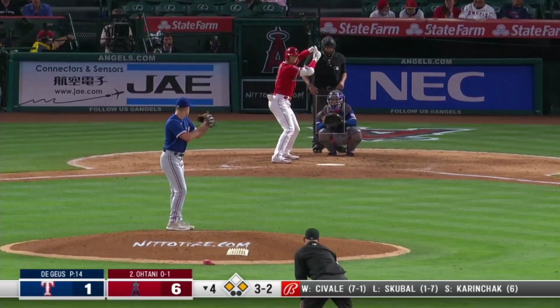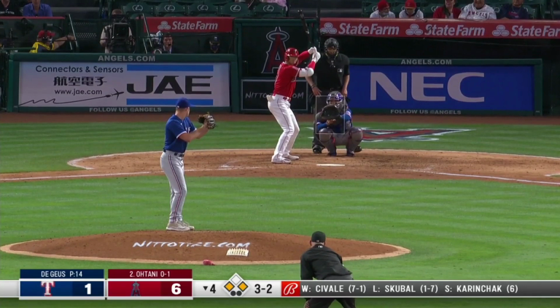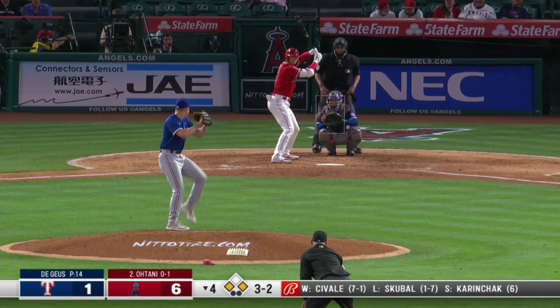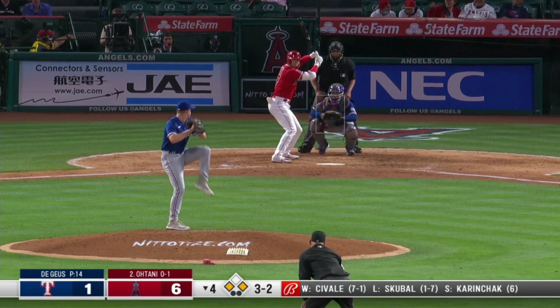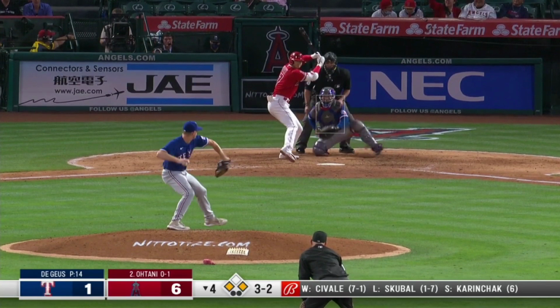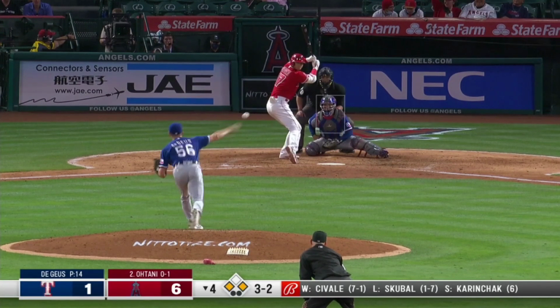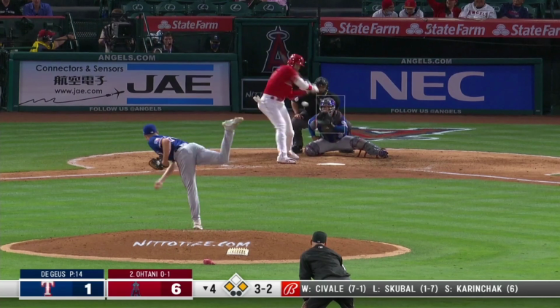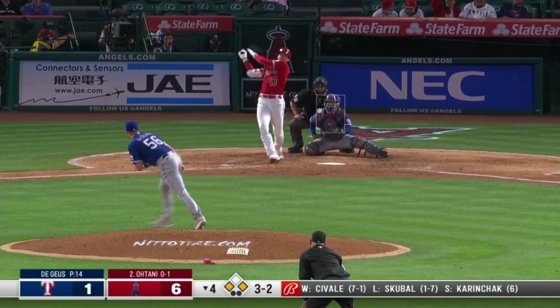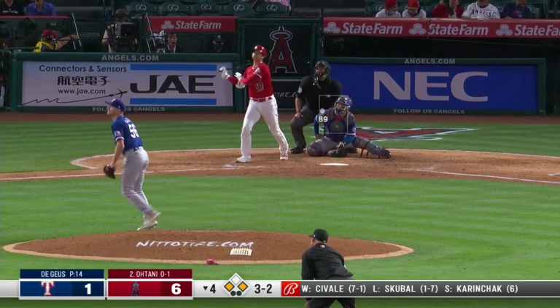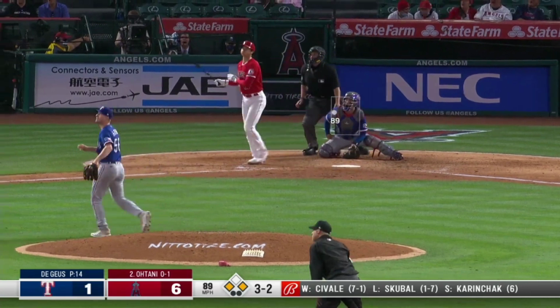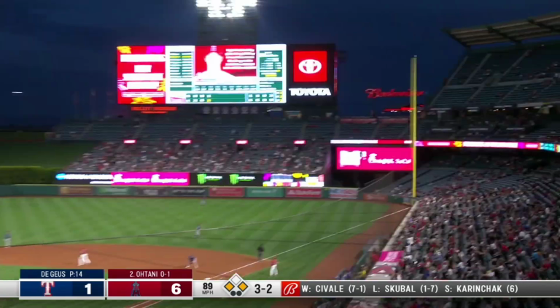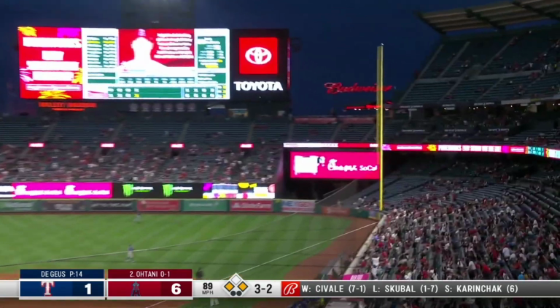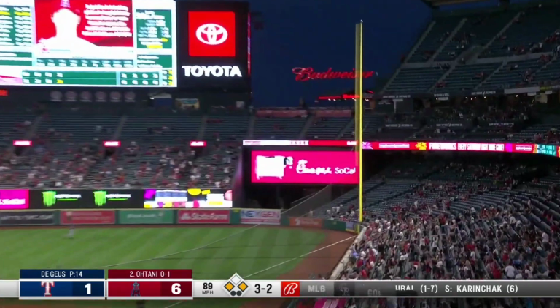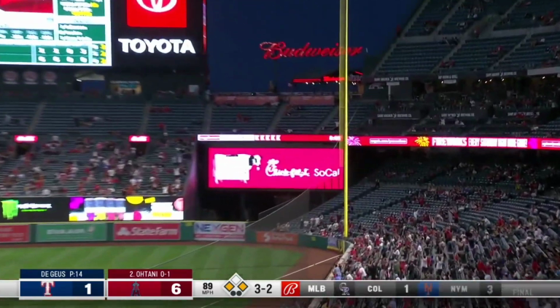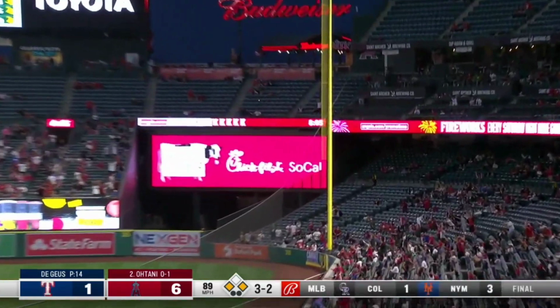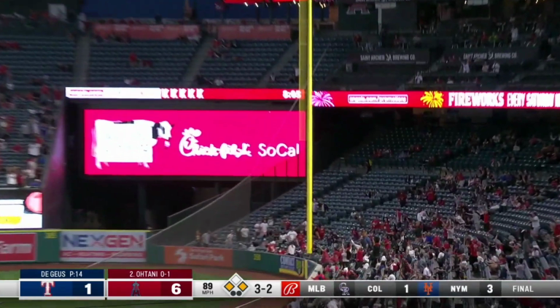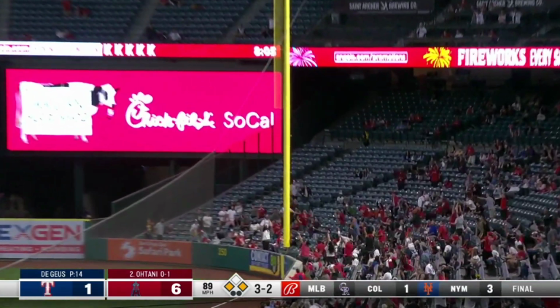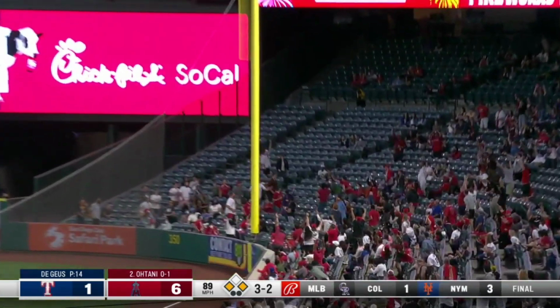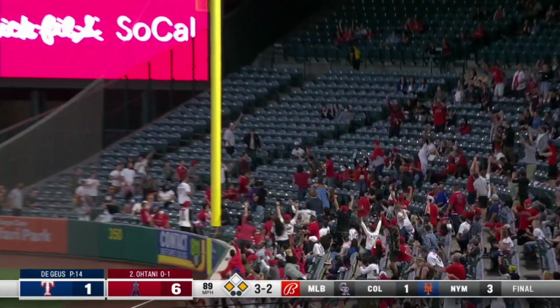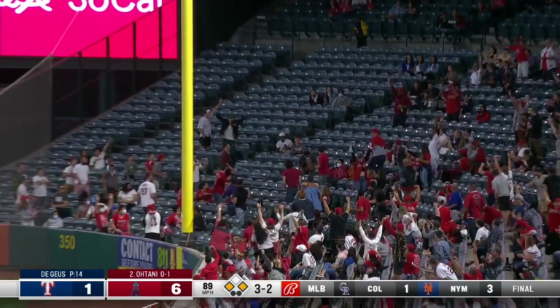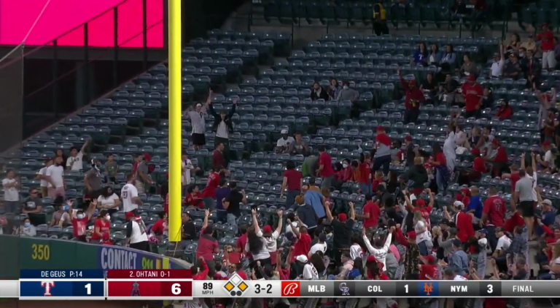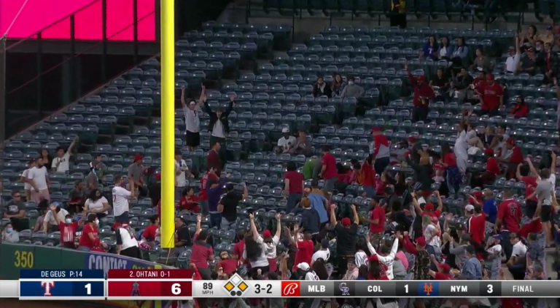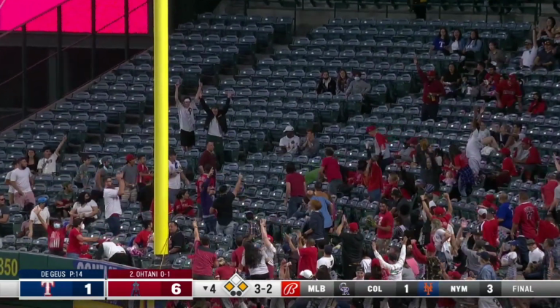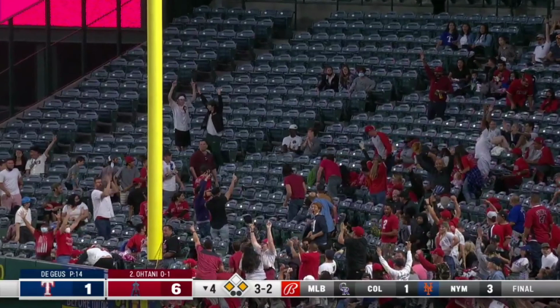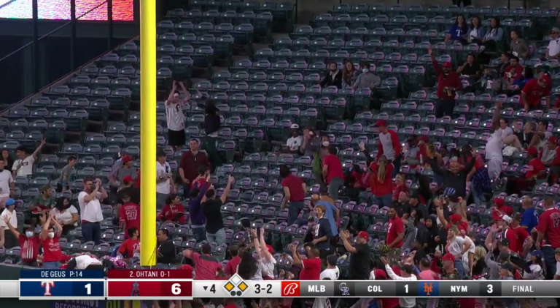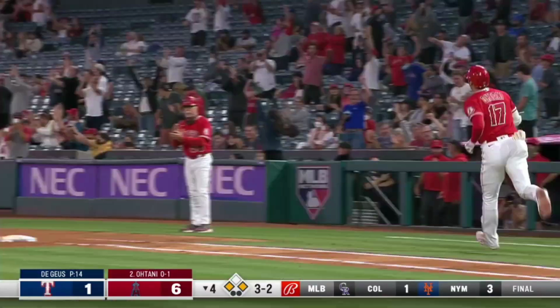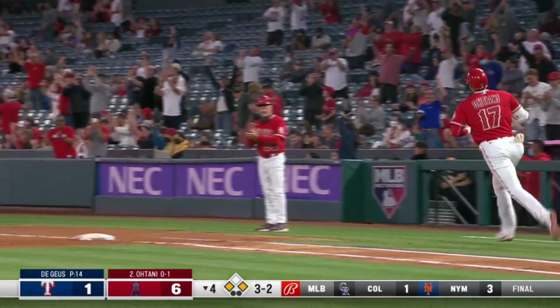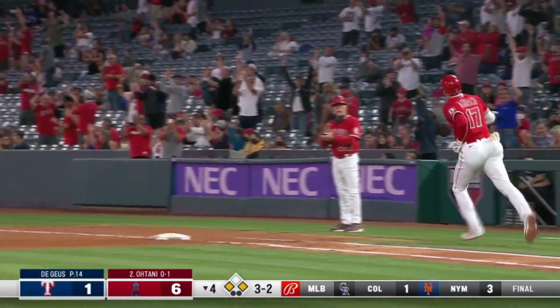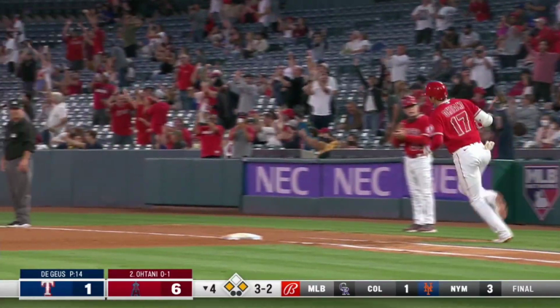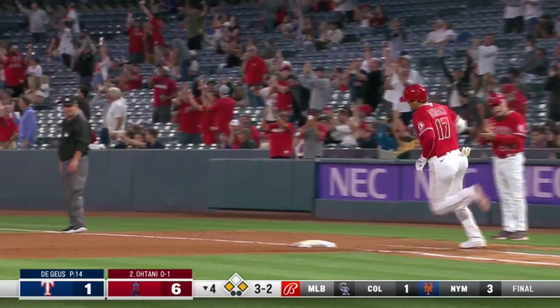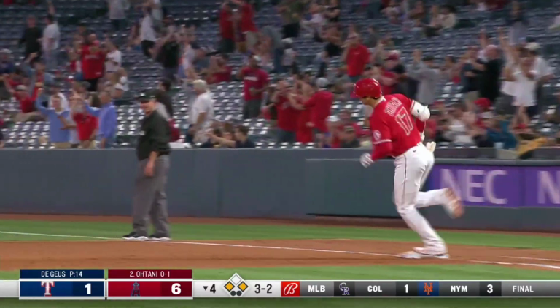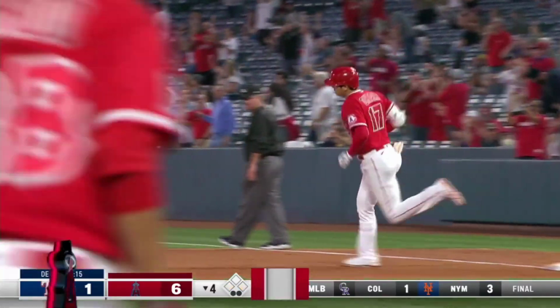You're the 3-2 on Shohei. Yeah! Down by Paul in right field. And... Sayonara Shohei again!